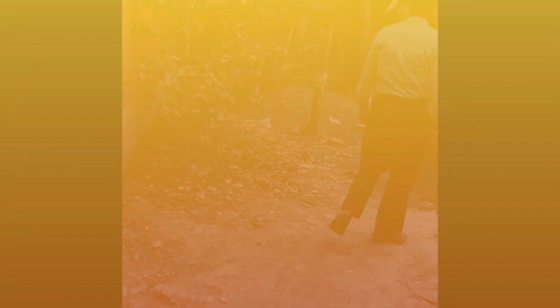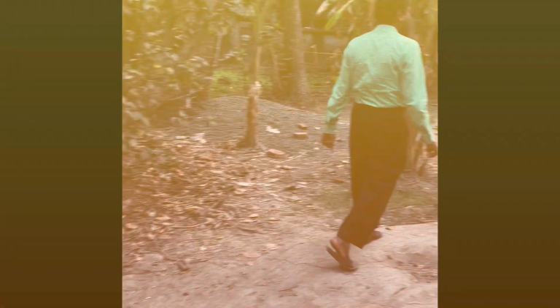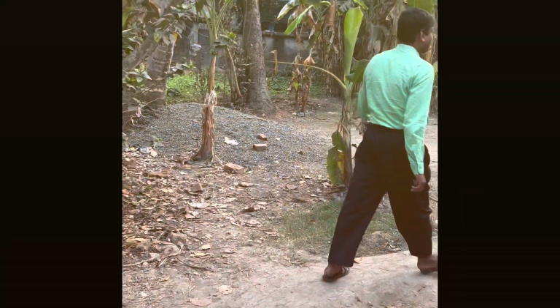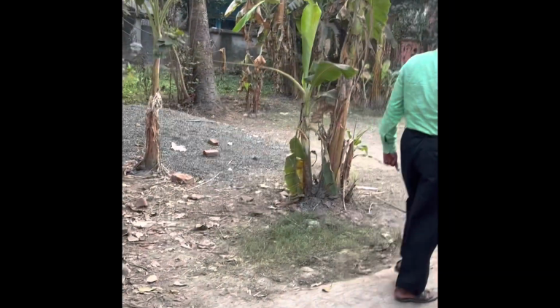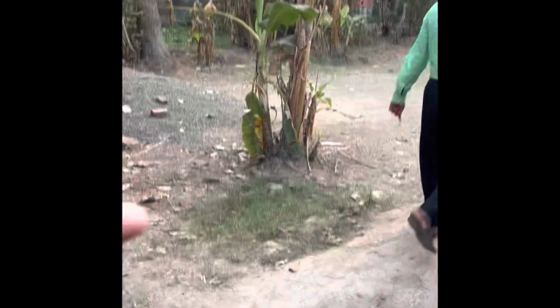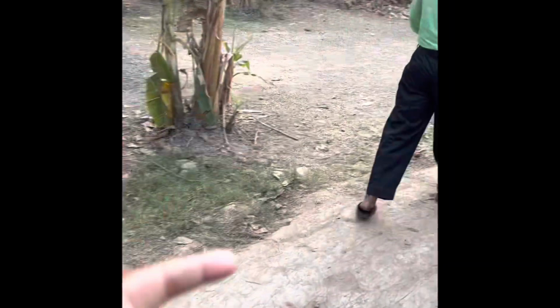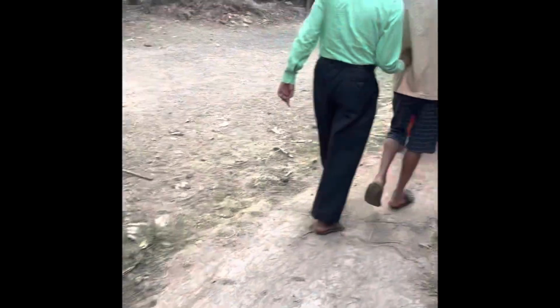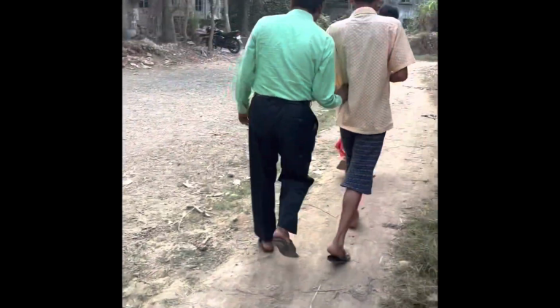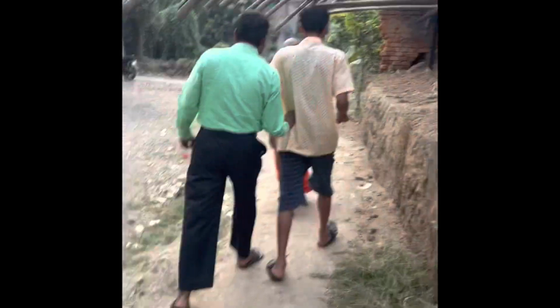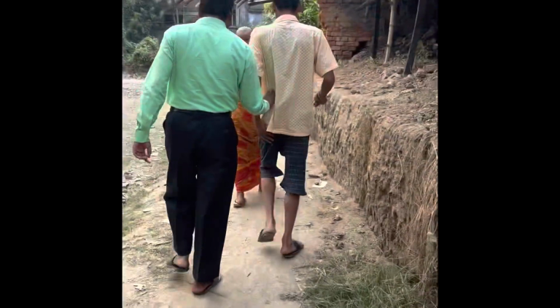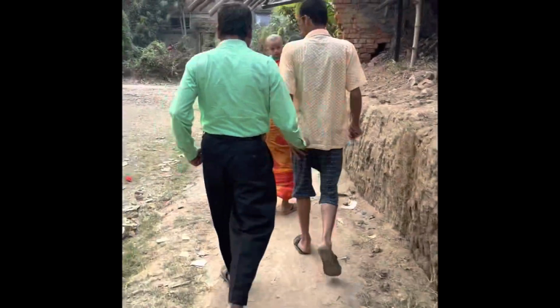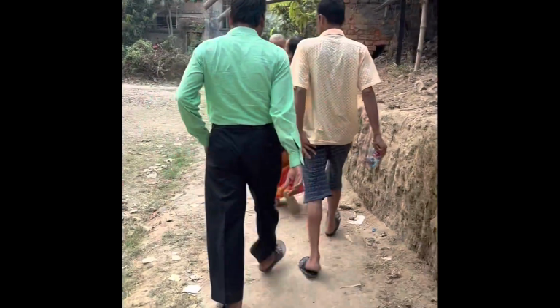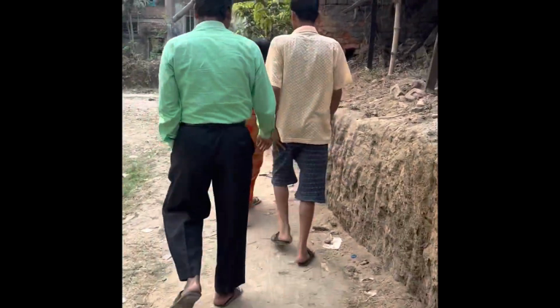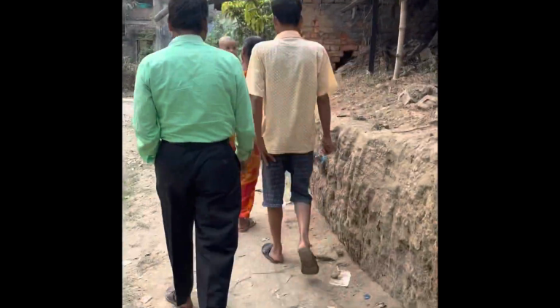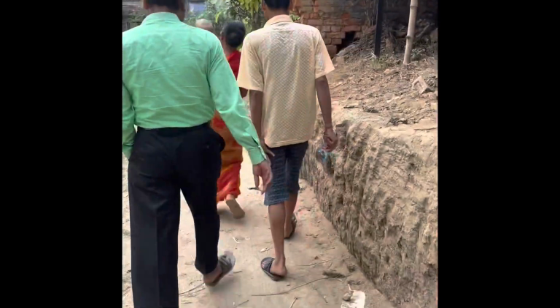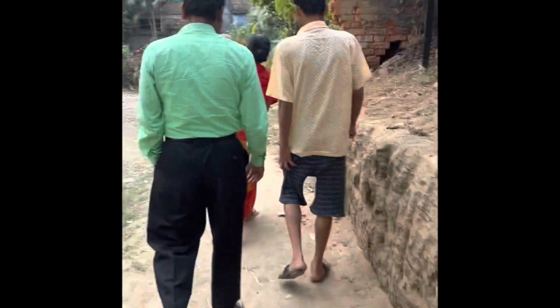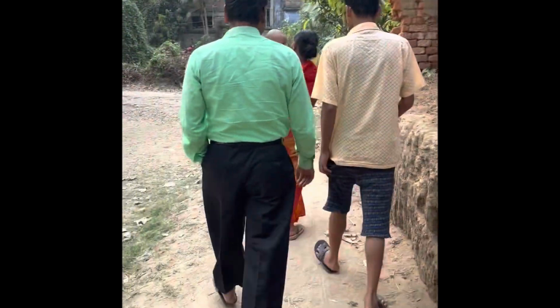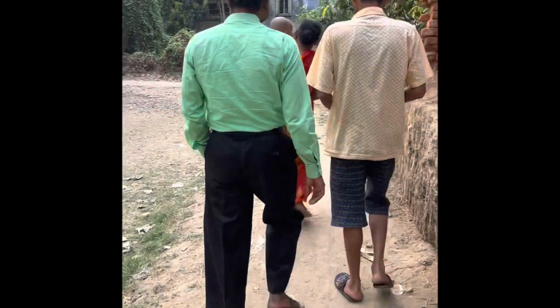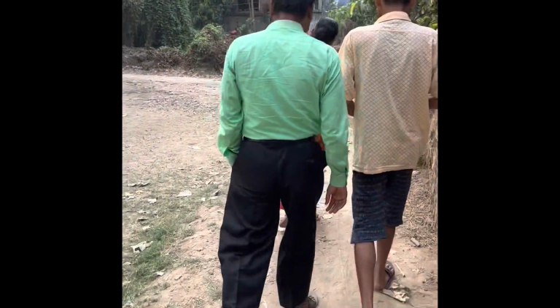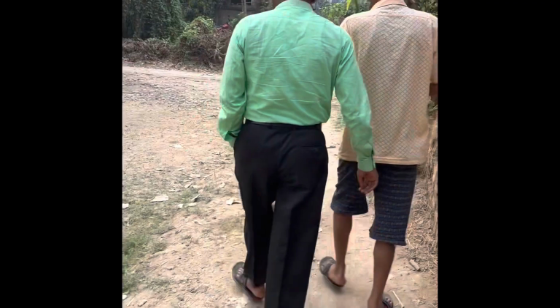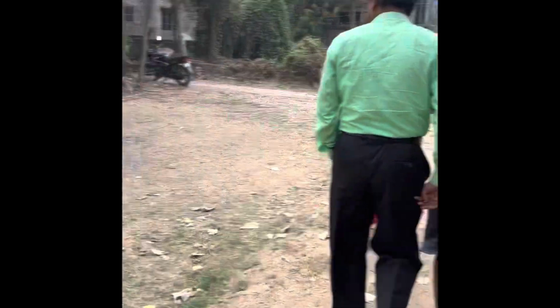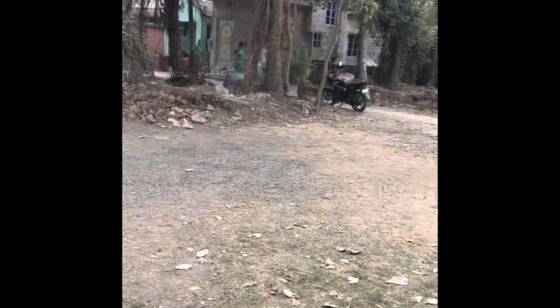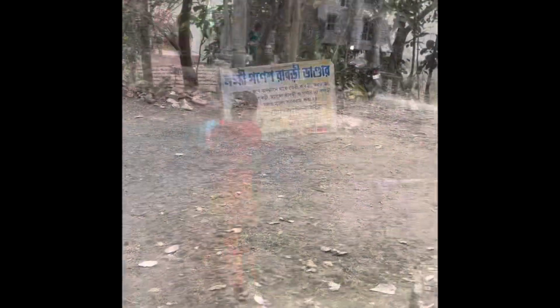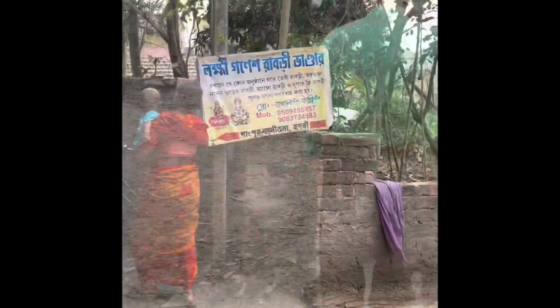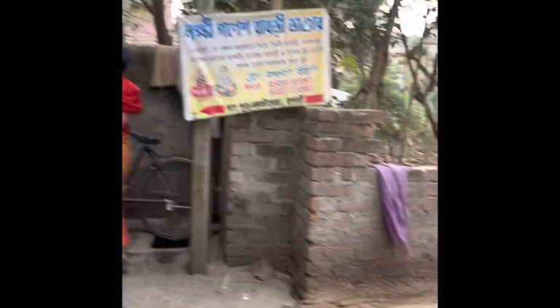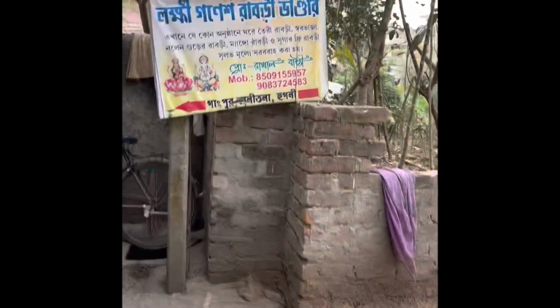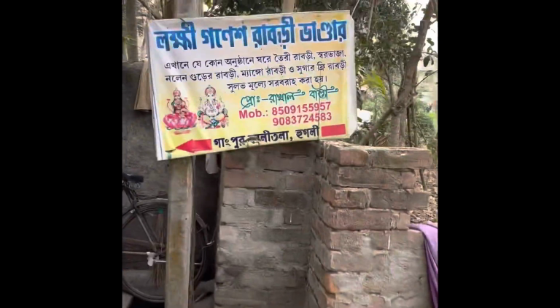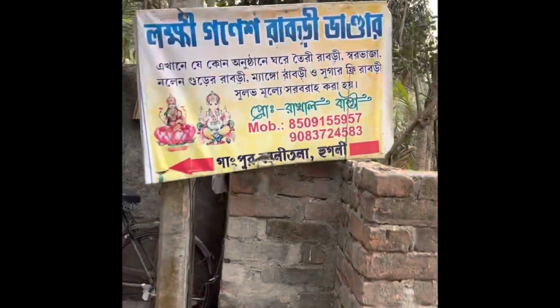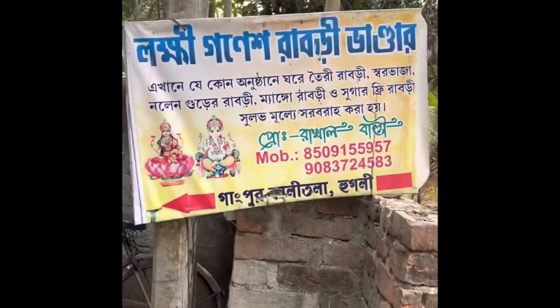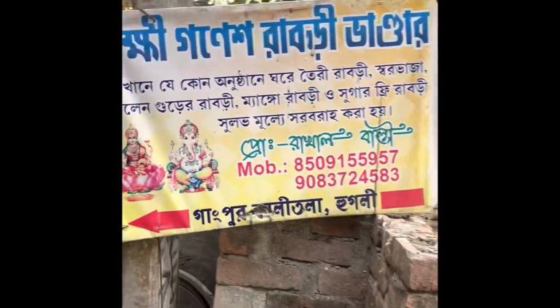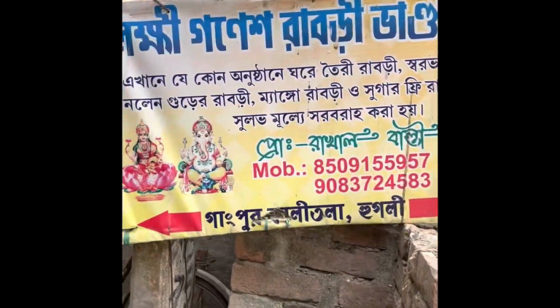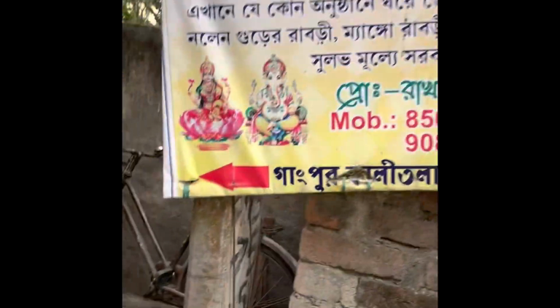I was going to a very special place where Rabdi is made and where there is supply of Rabdi. Here I have written in Bengali: Lakshmi Ganesh Rabdi Bhandar.